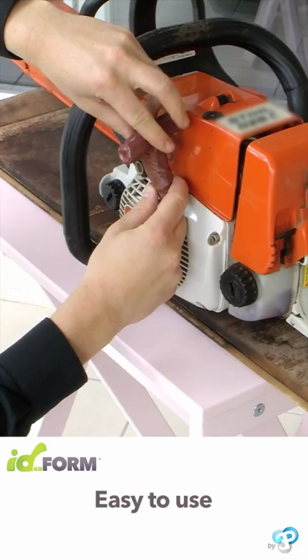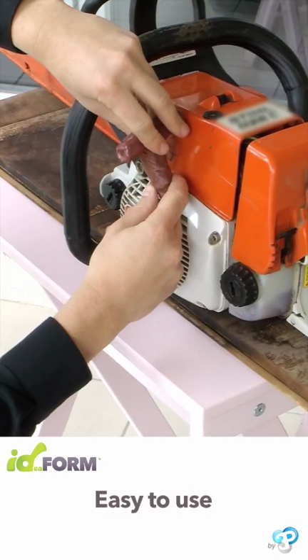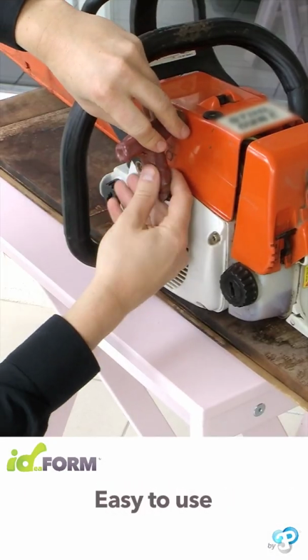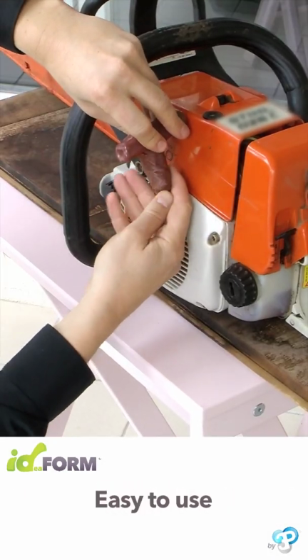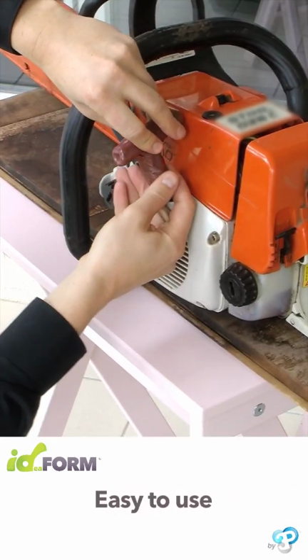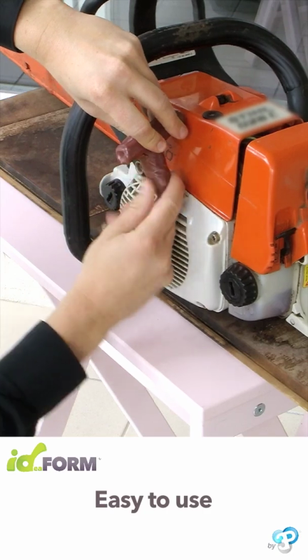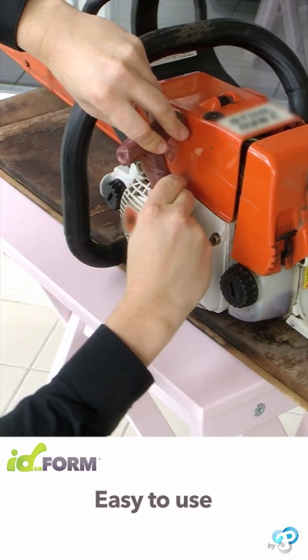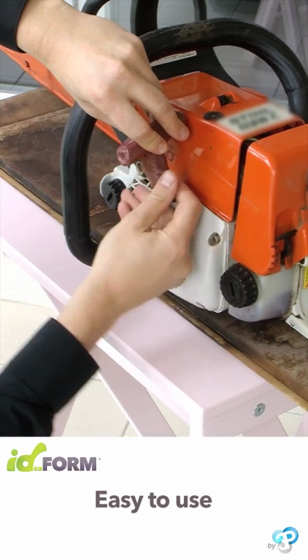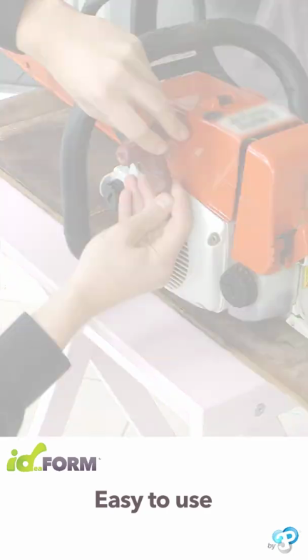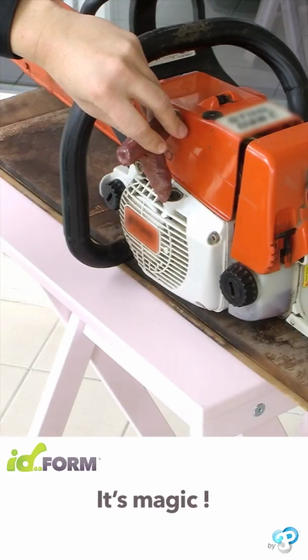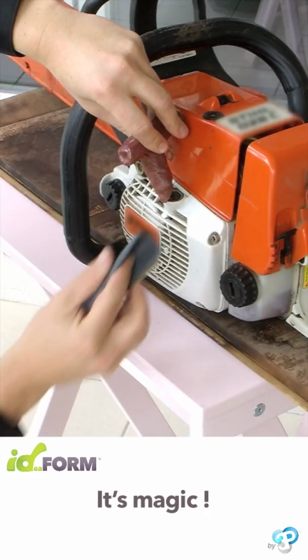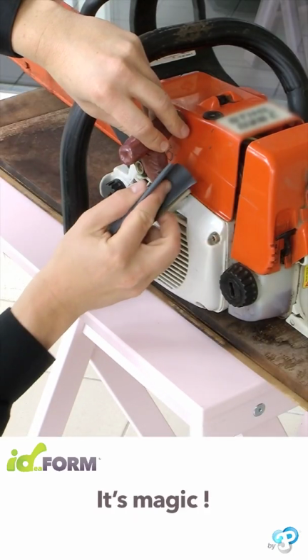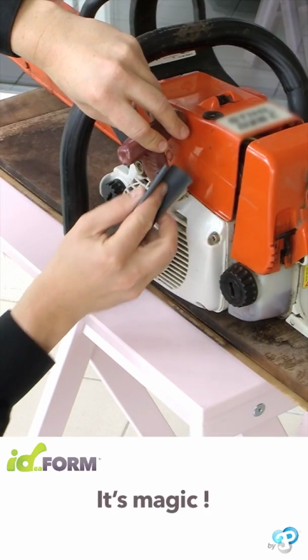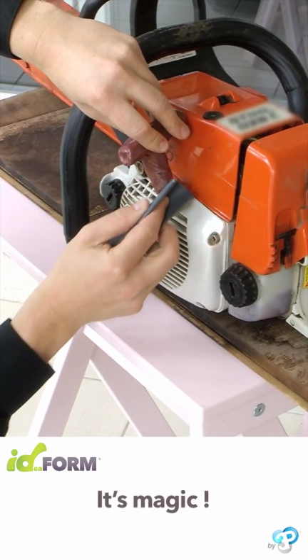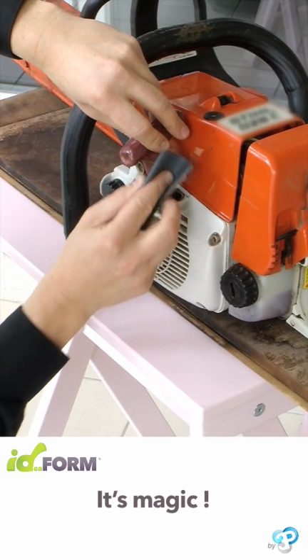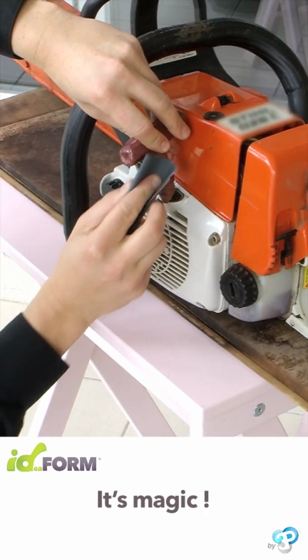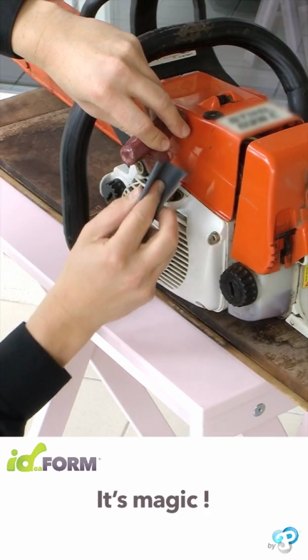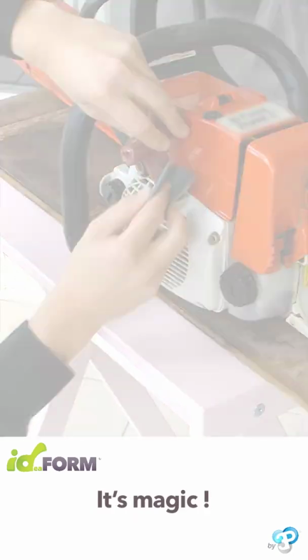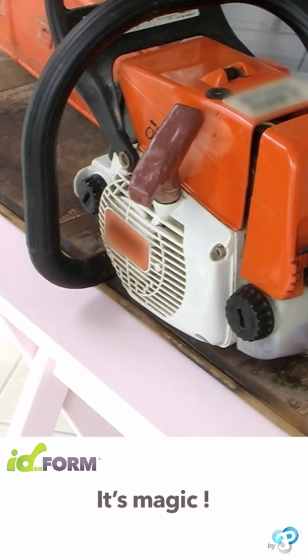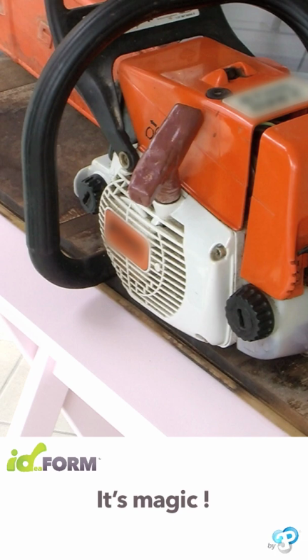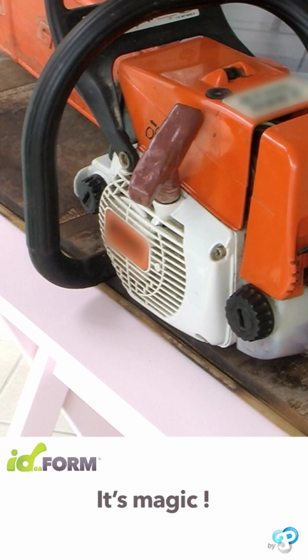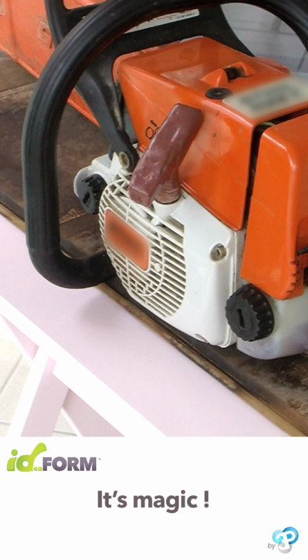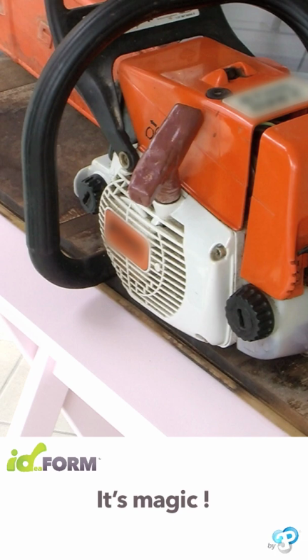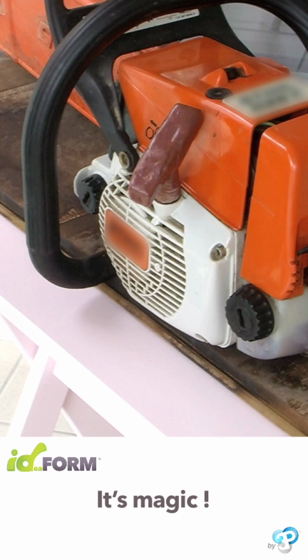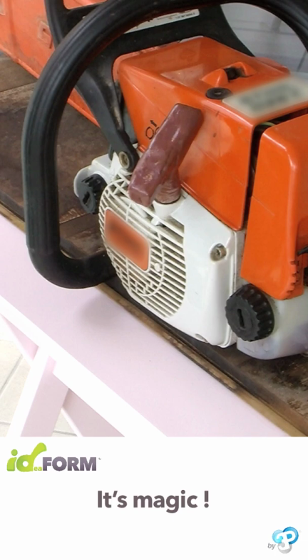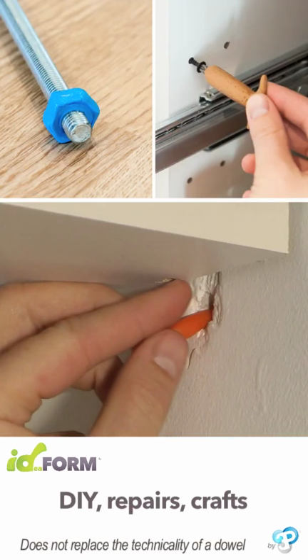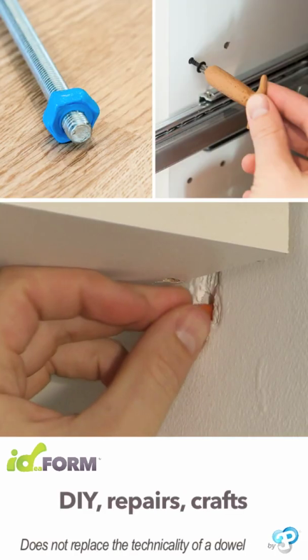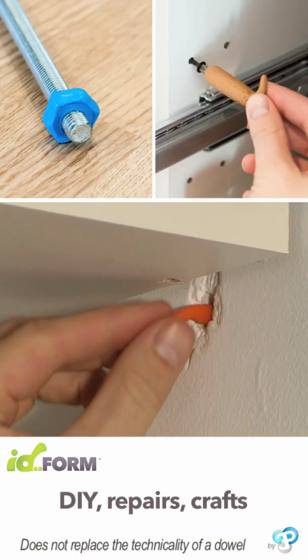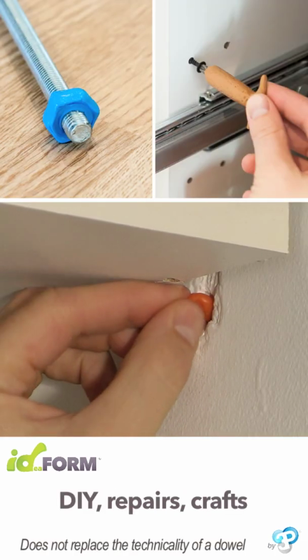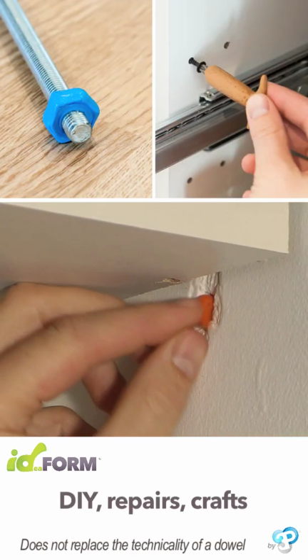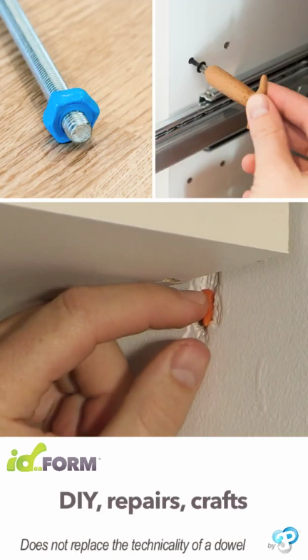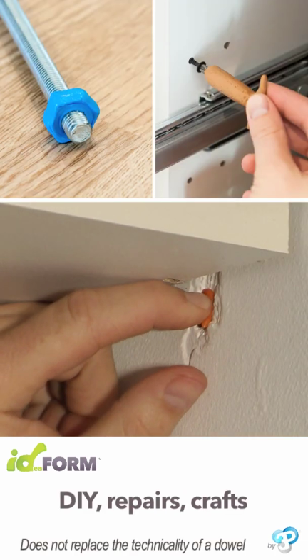Let your imagination run wild. Idefoam can be sanded, drilled, sawed, filed and painted. Whatever you use it for, one day you'll need Idefoam too.